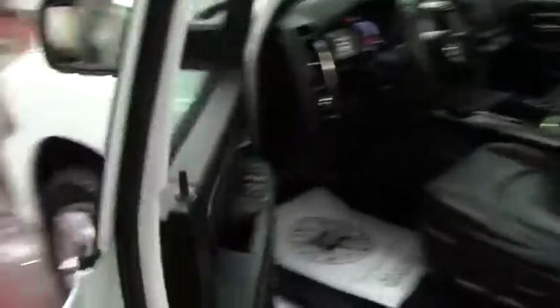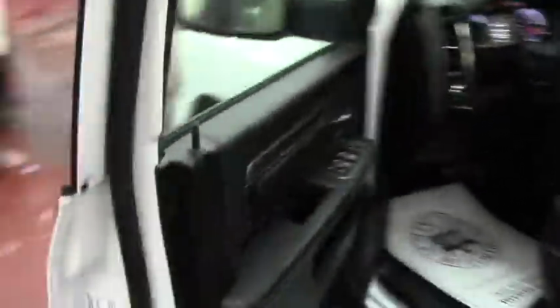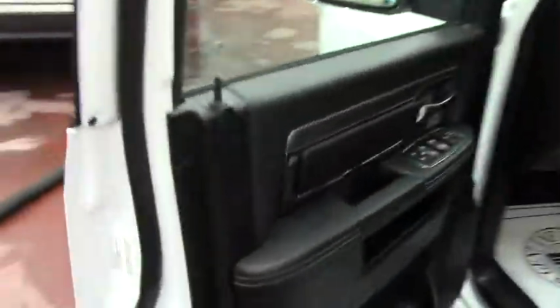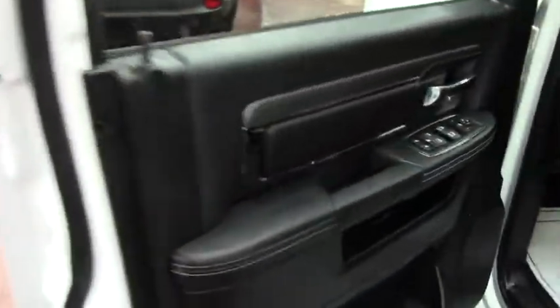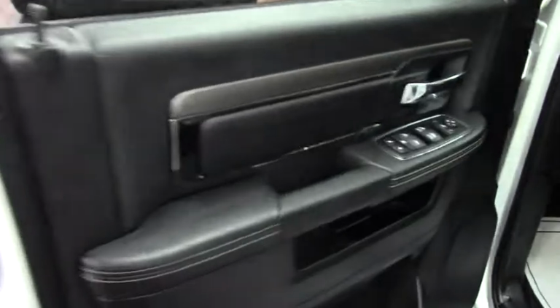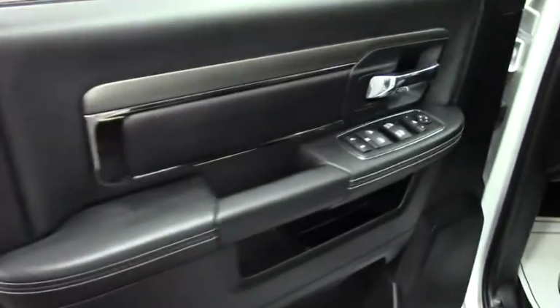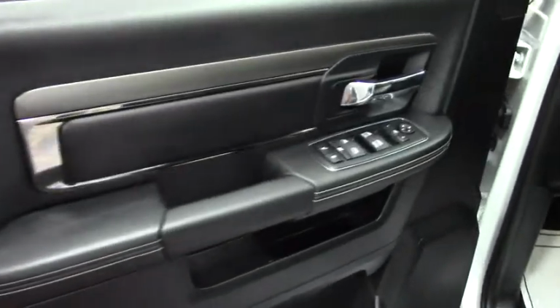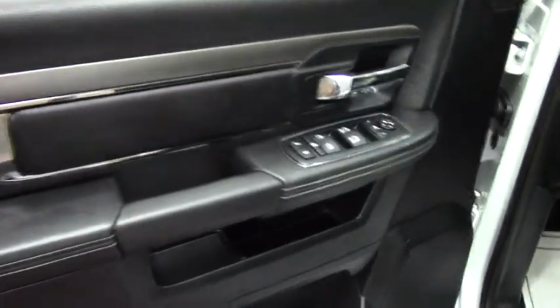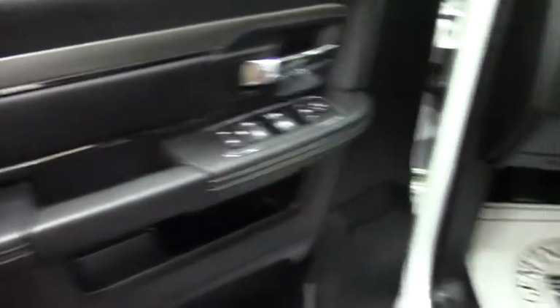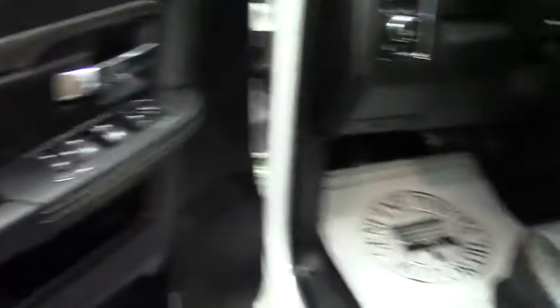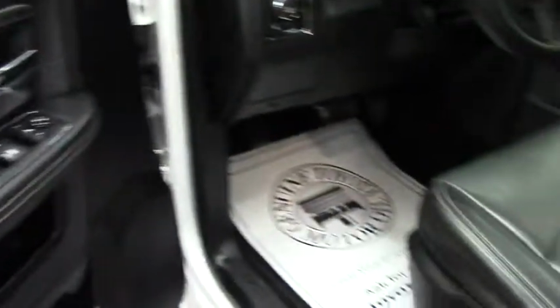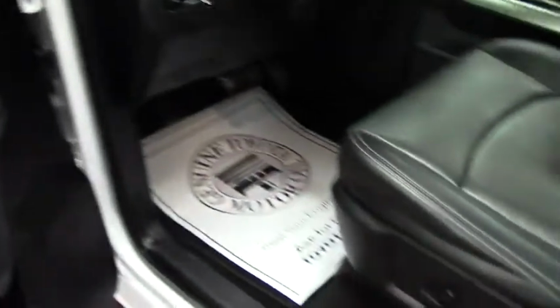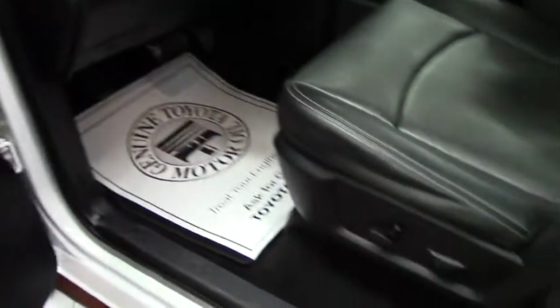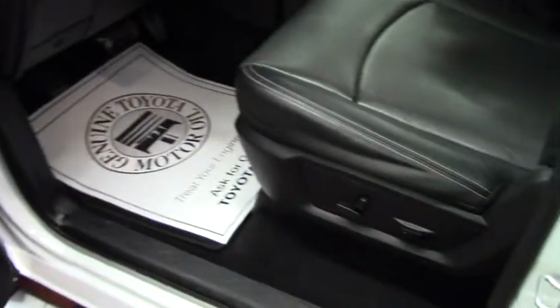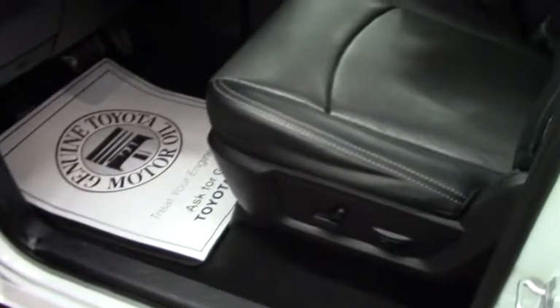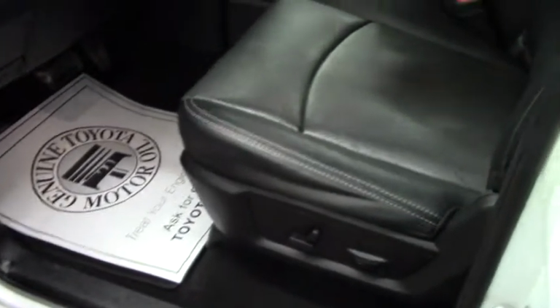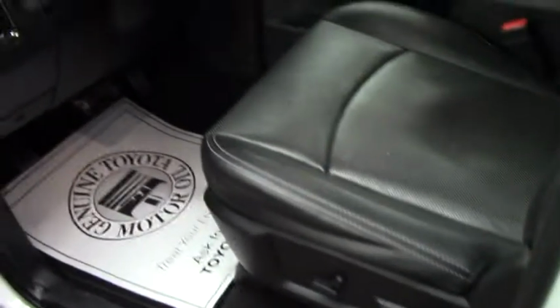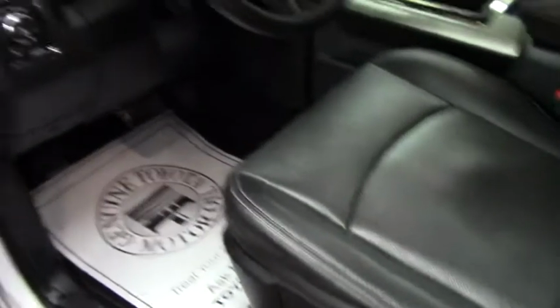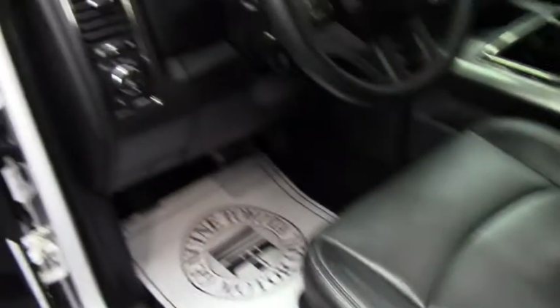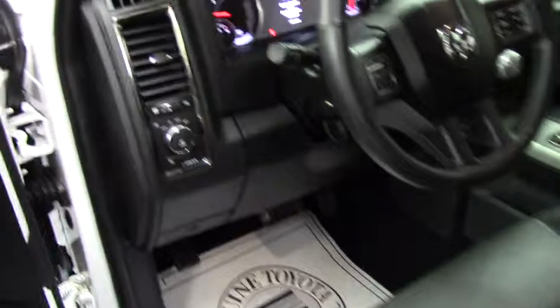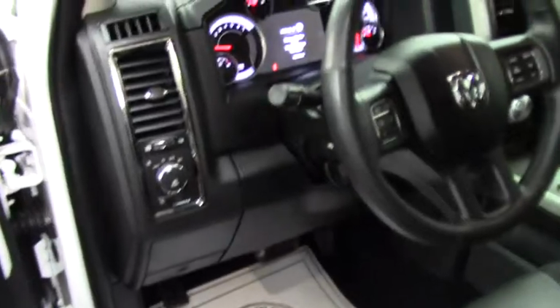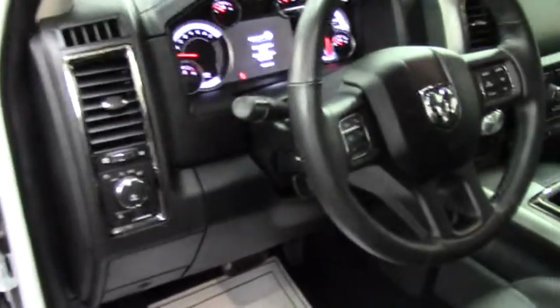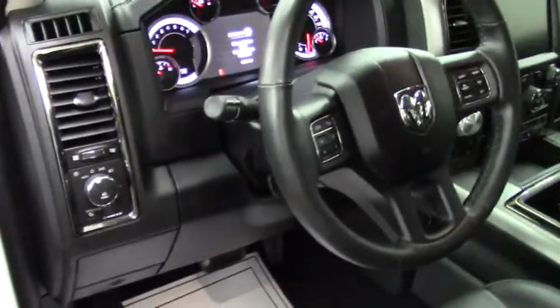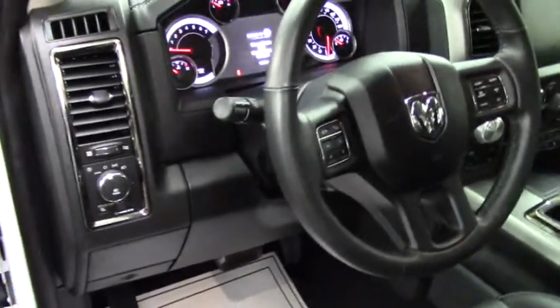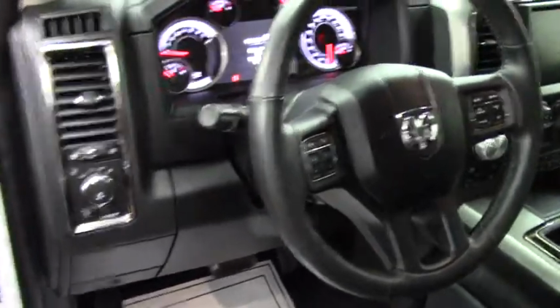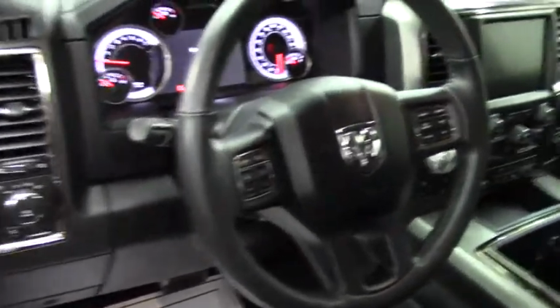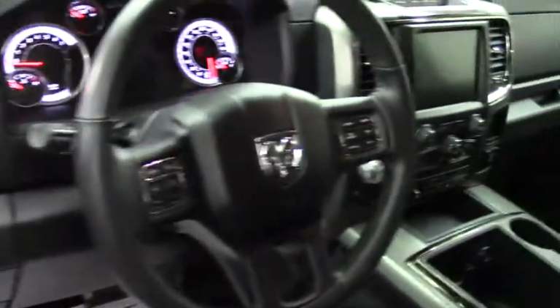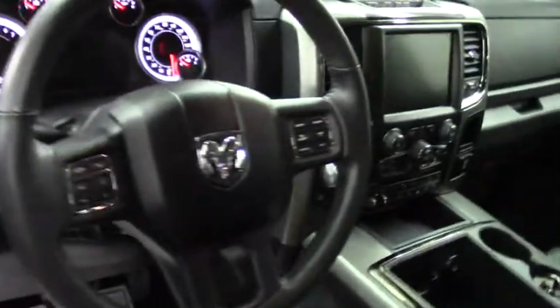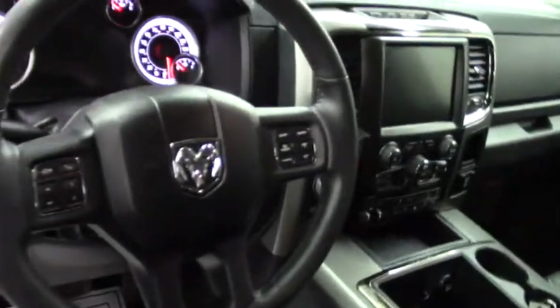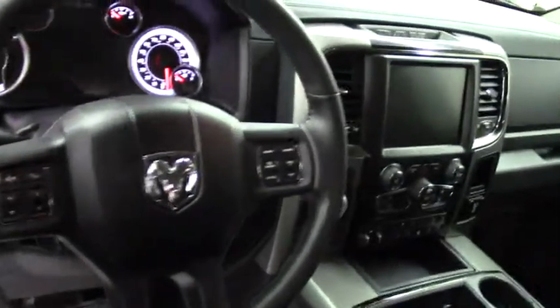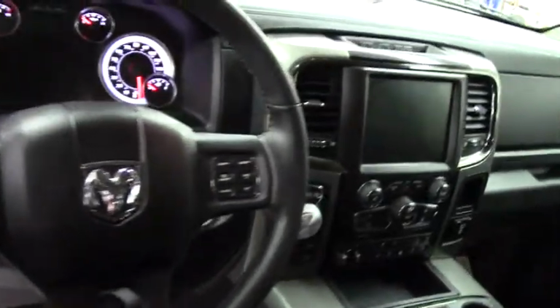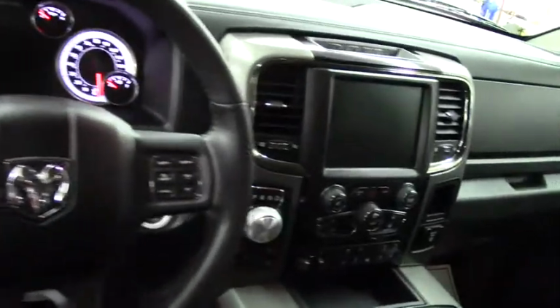Tonneau cover, heated front seats, power seating for the driver and the passenger, with a heated steering wheel and a backup camera on the 6 inch touchscreen.